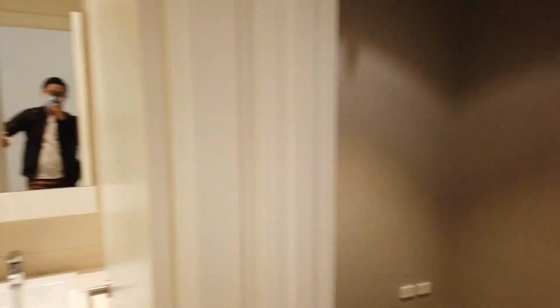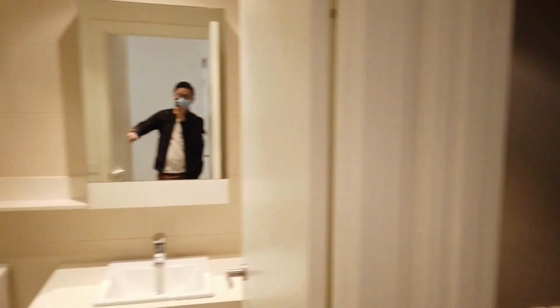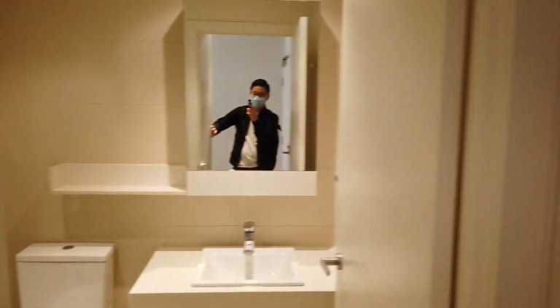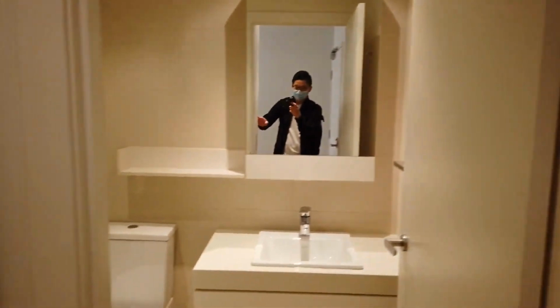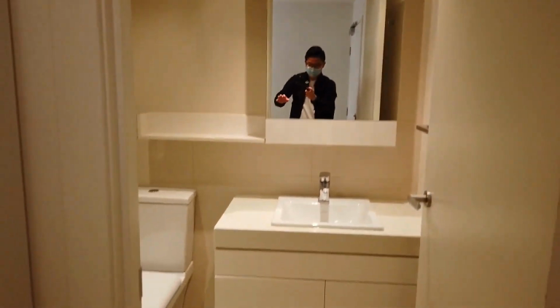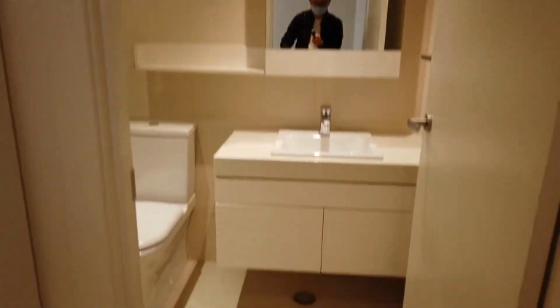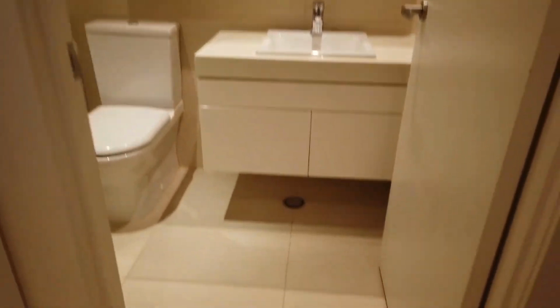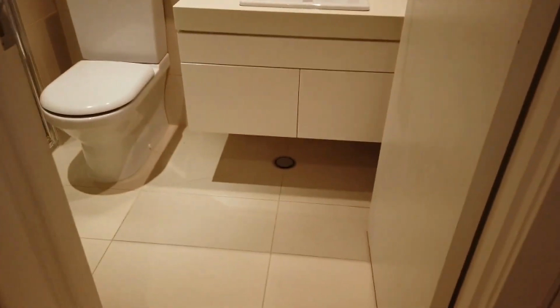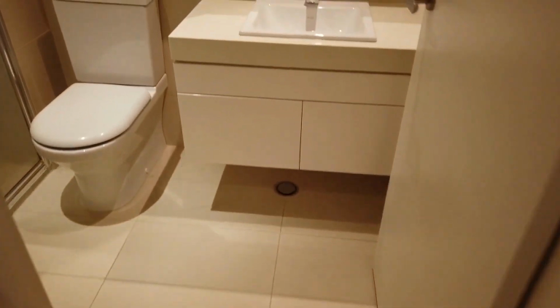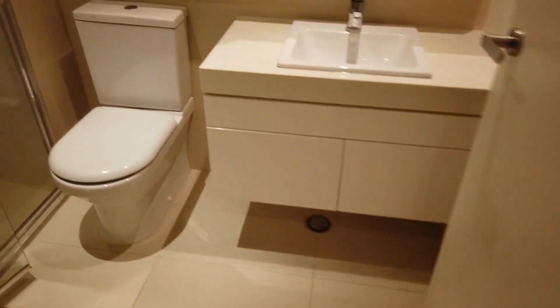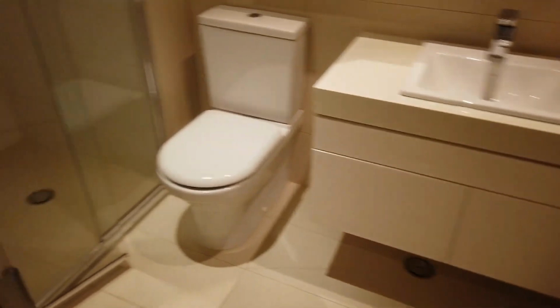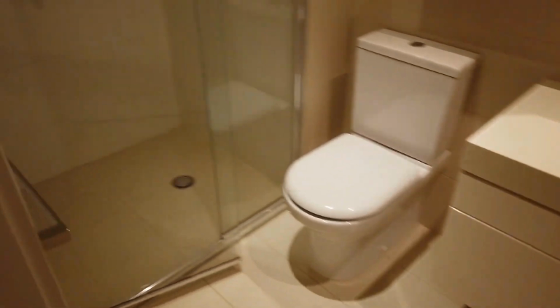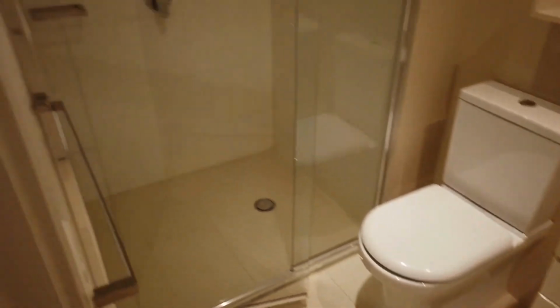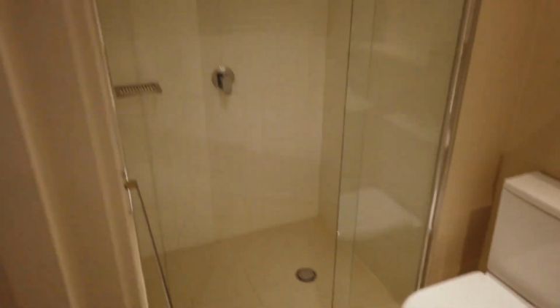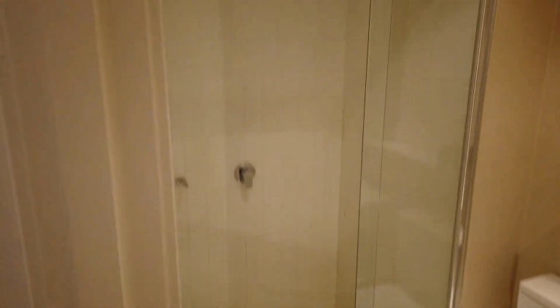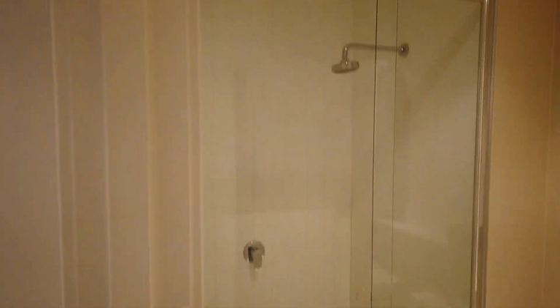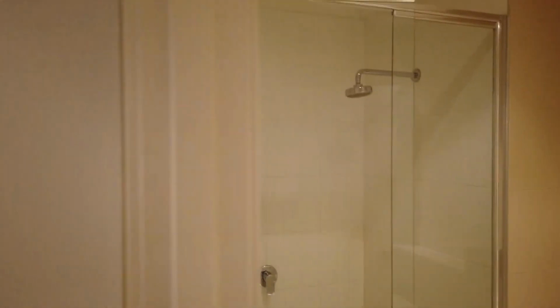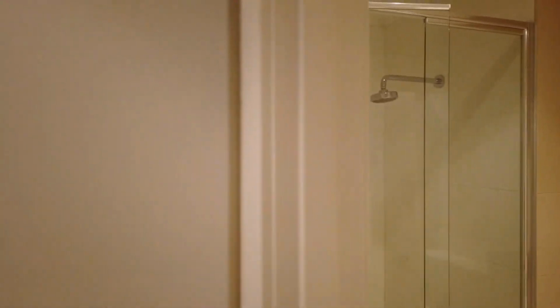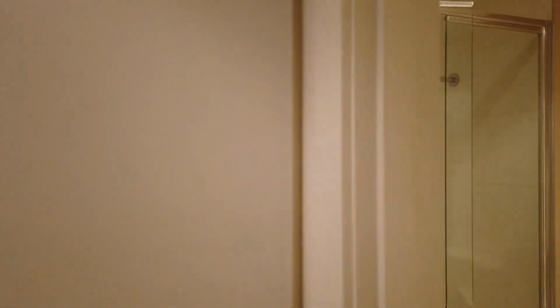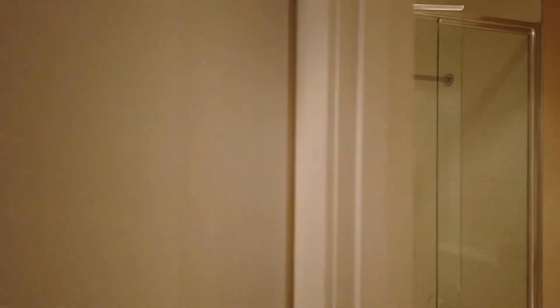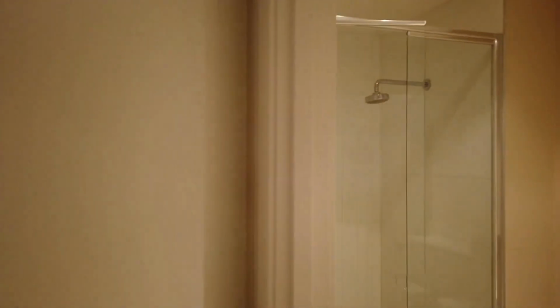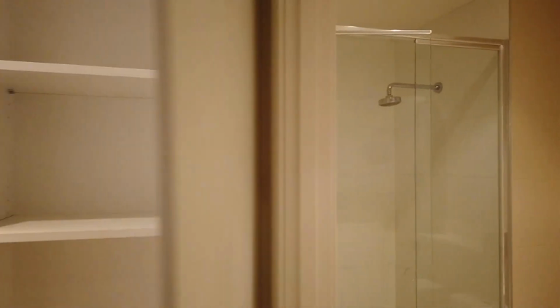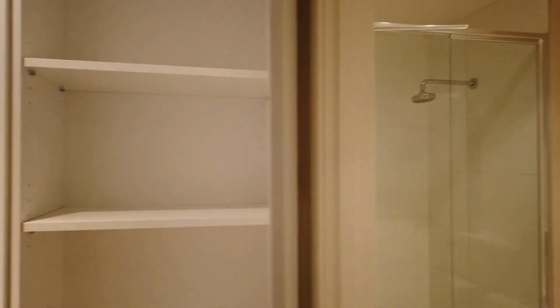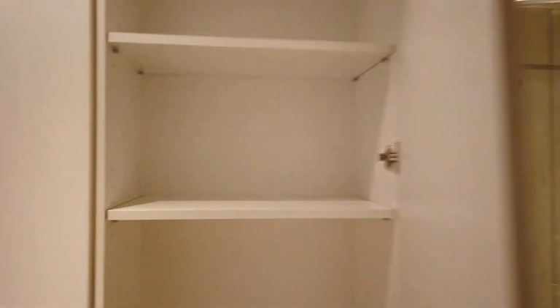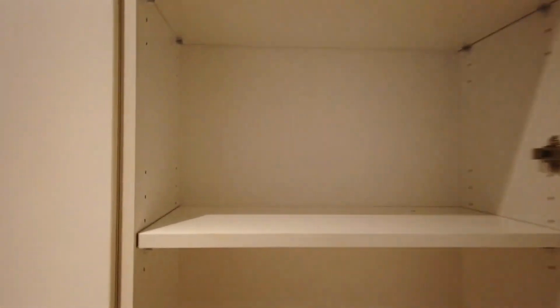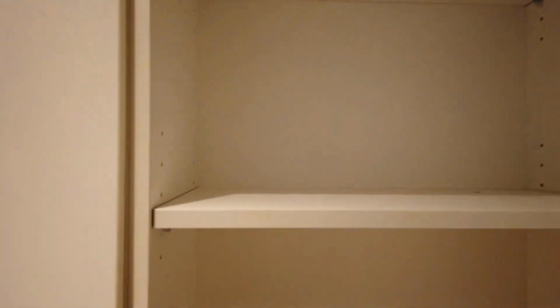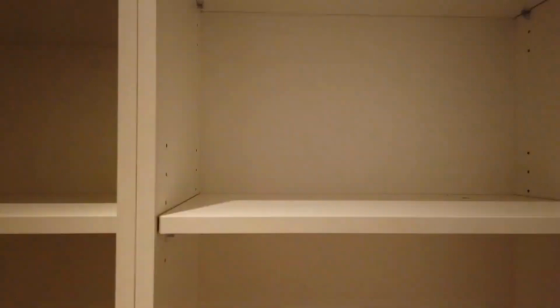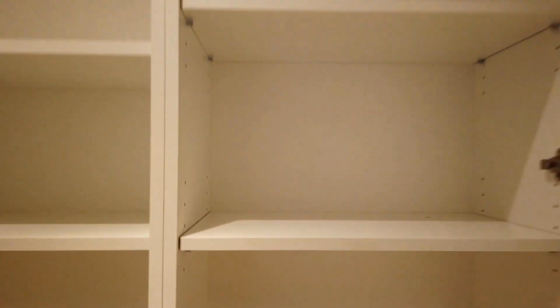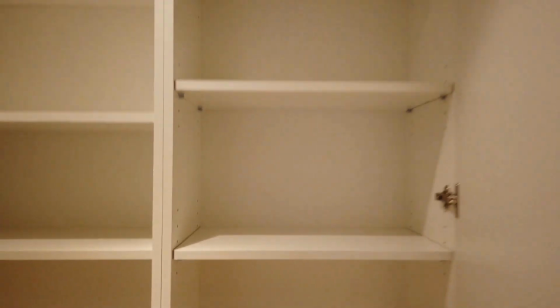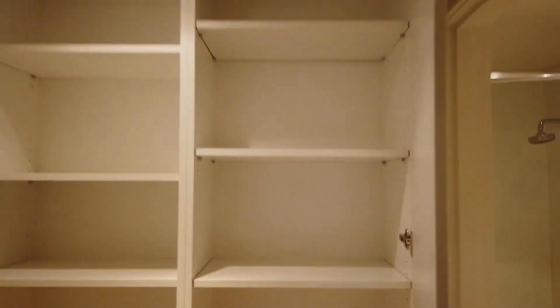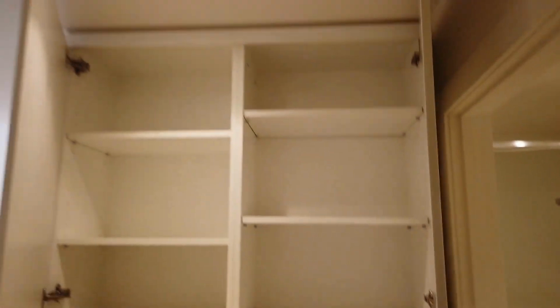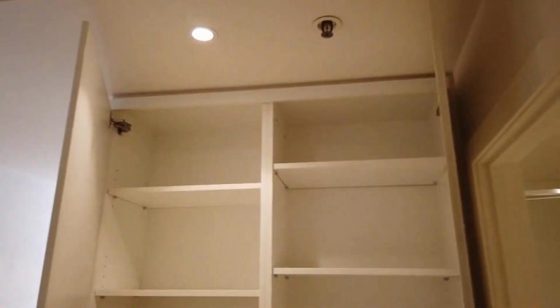Next to the study room is where the bathroom is located. We've got a shower area in here, and worth mentioning, just in front of the bathroom we've got built-in cupboards to provide you with more storage.